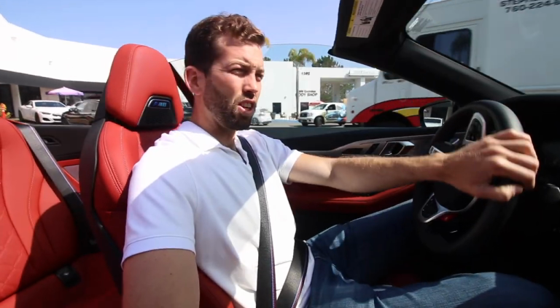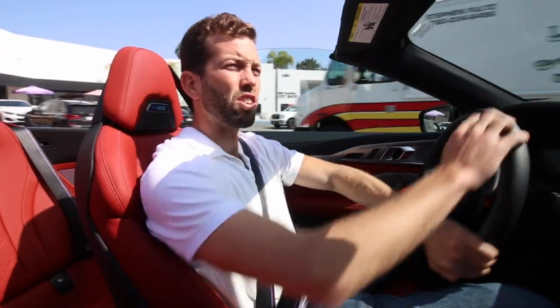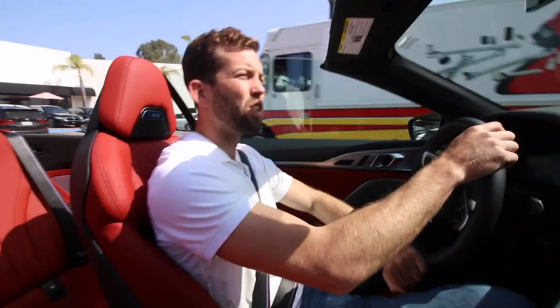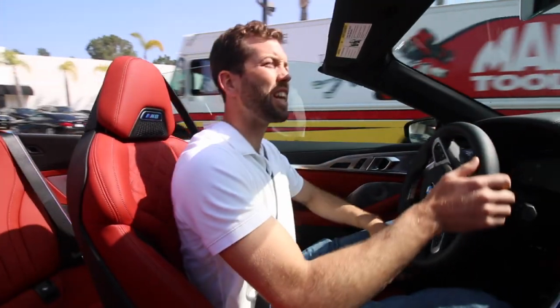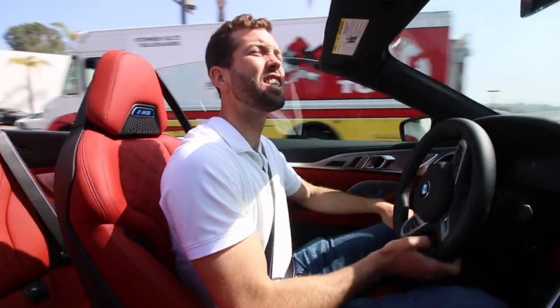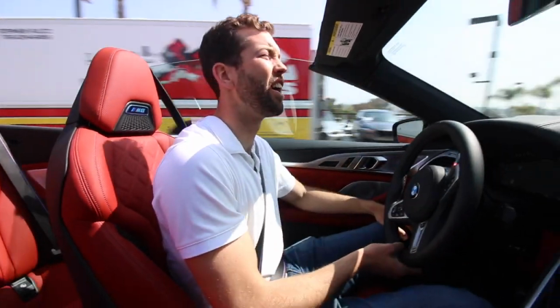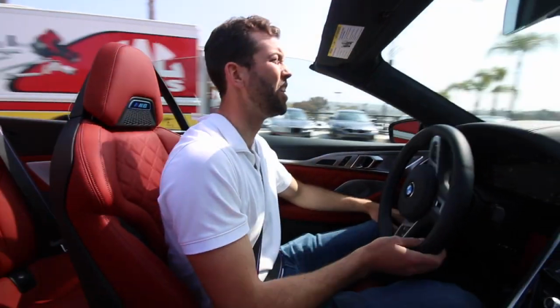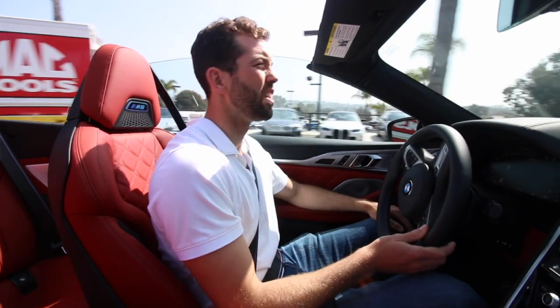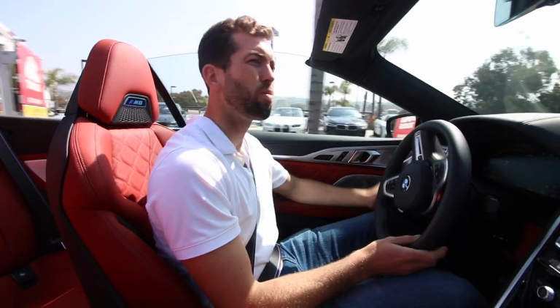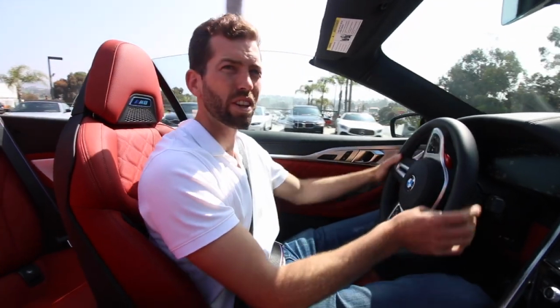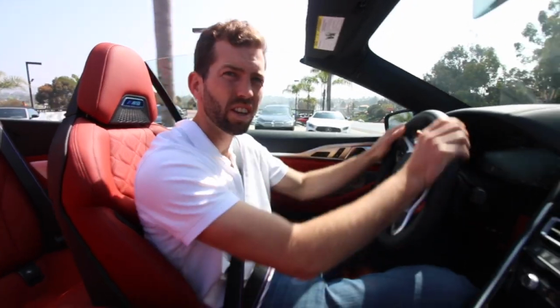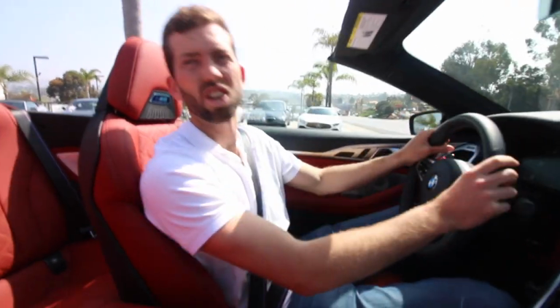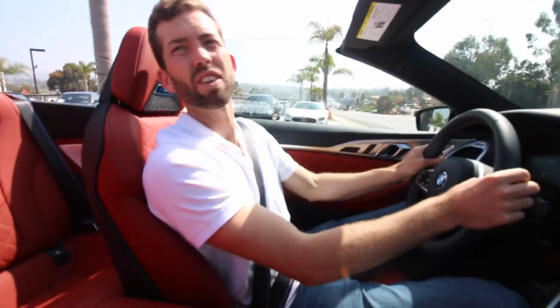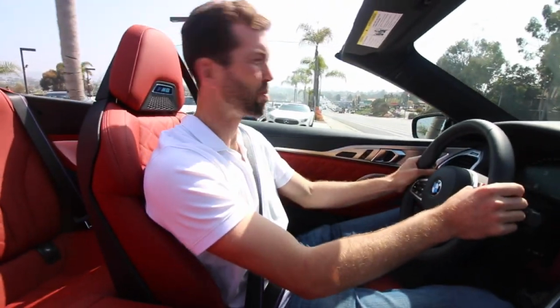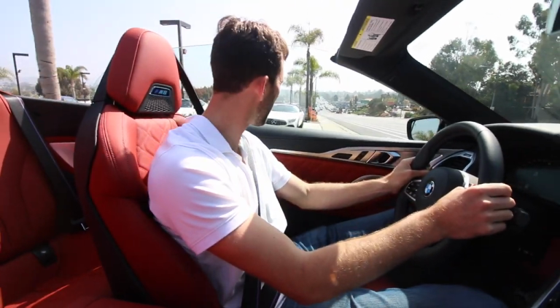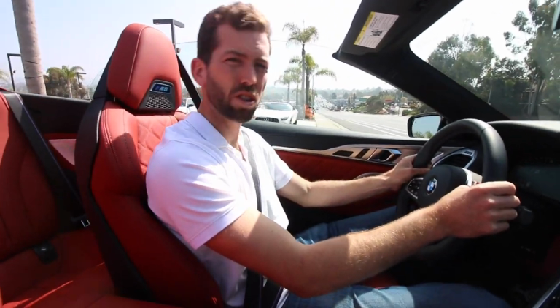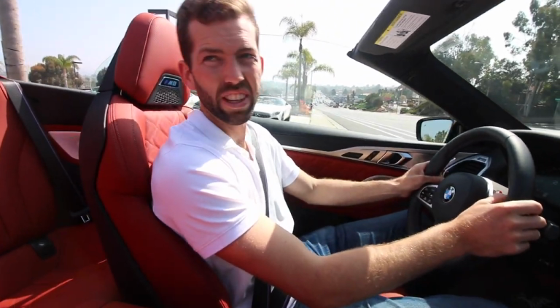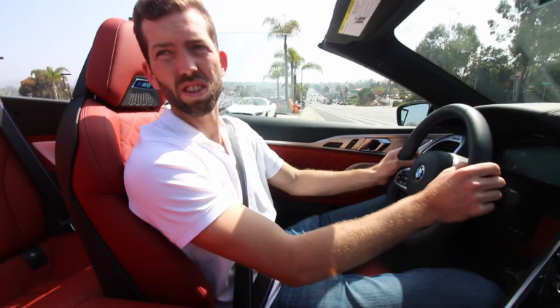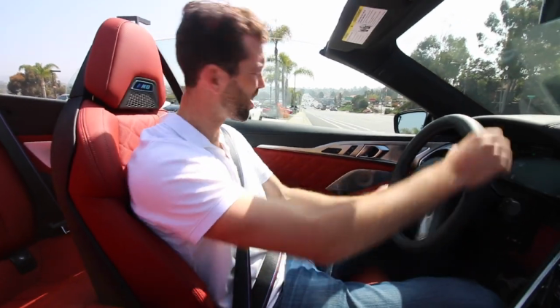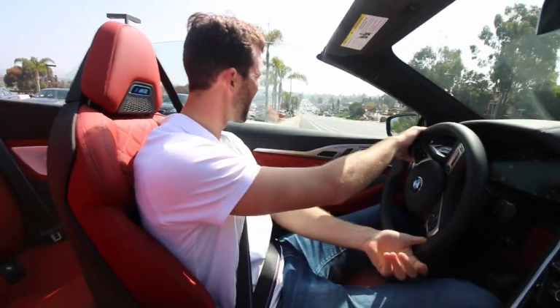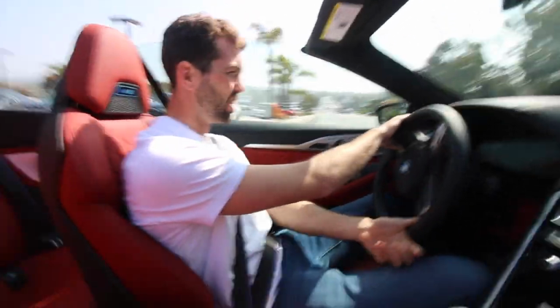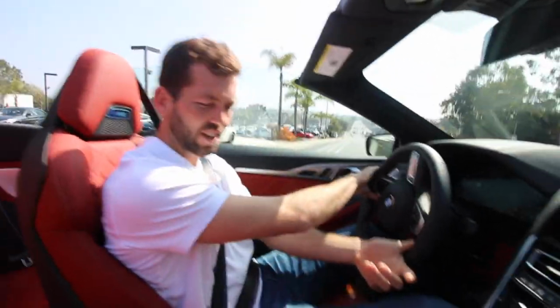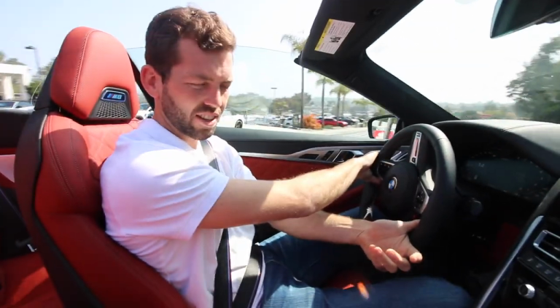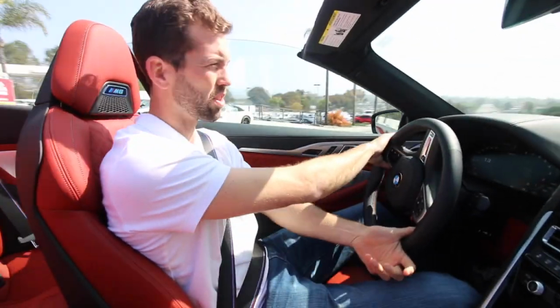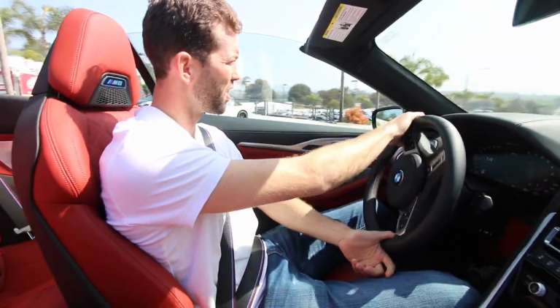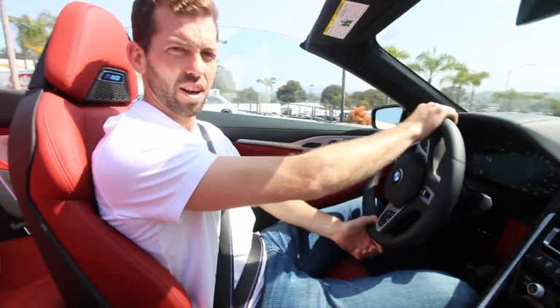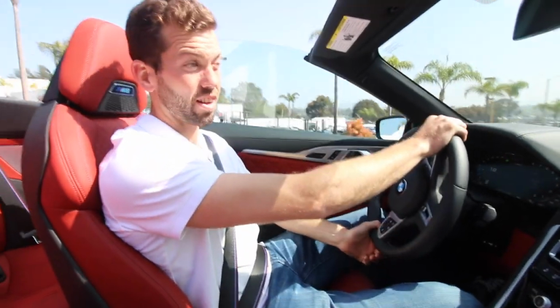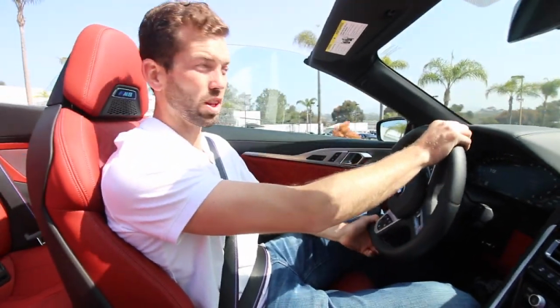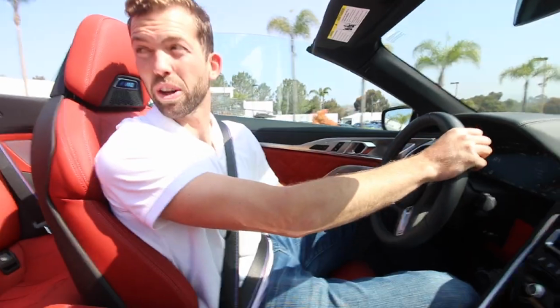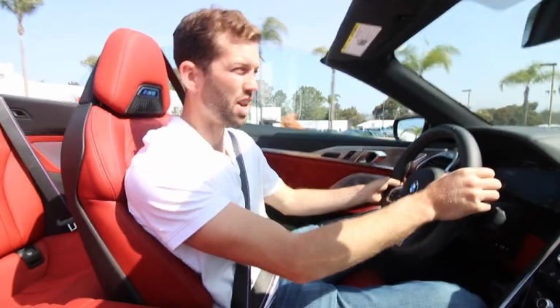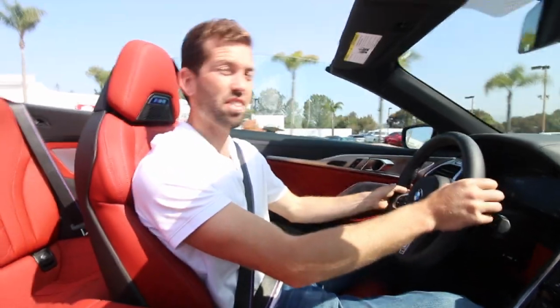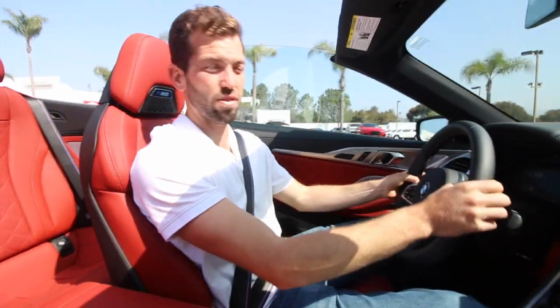So the first thing you'll notice is the 4.4 liter, 617 horsepower, twin-turbo V8 that you just heard. Sounds really, really good. Better than the i4.